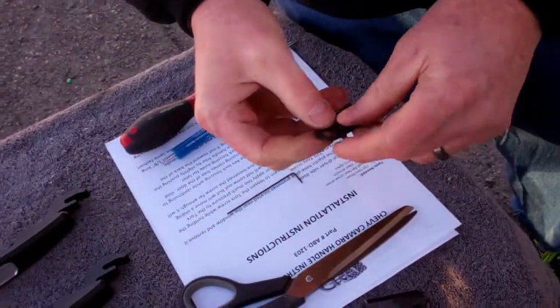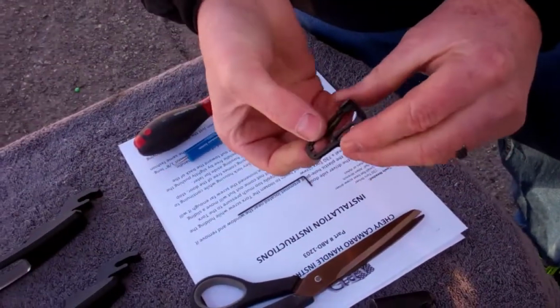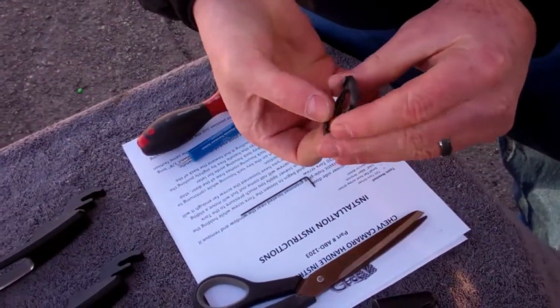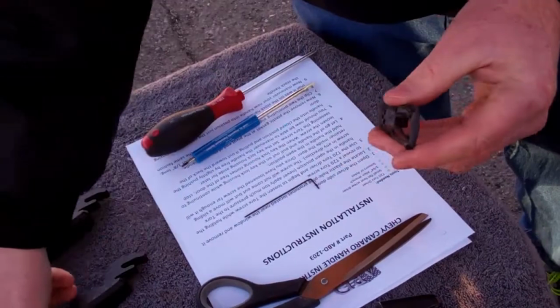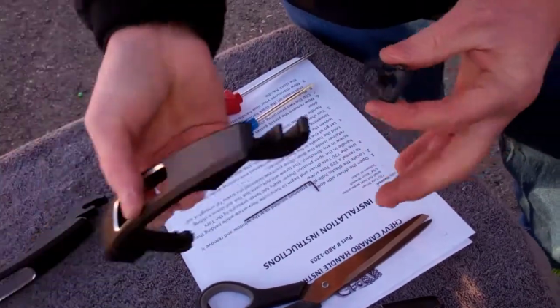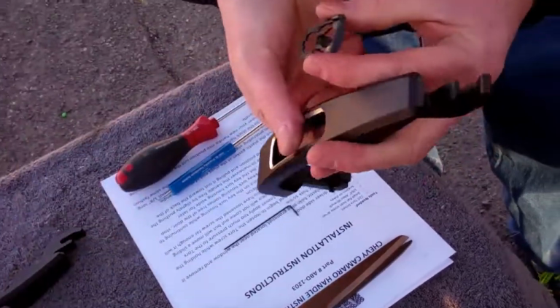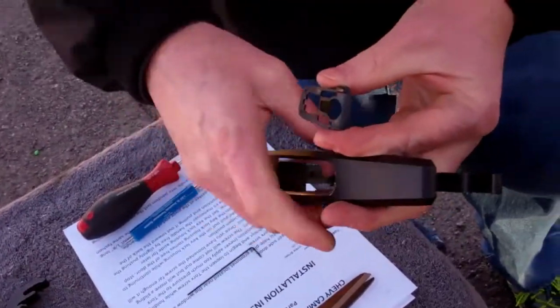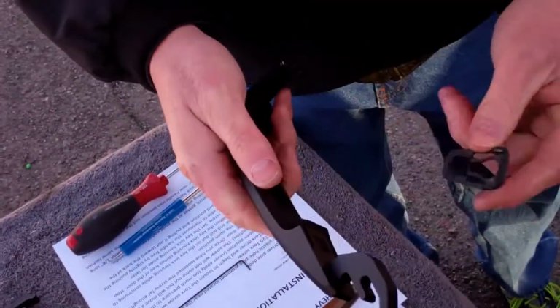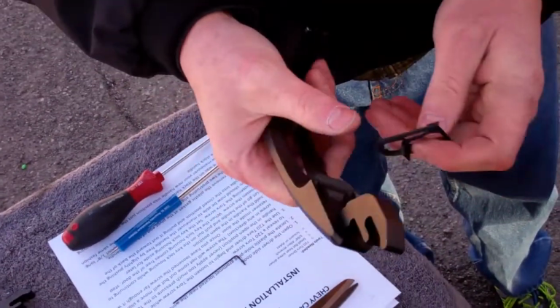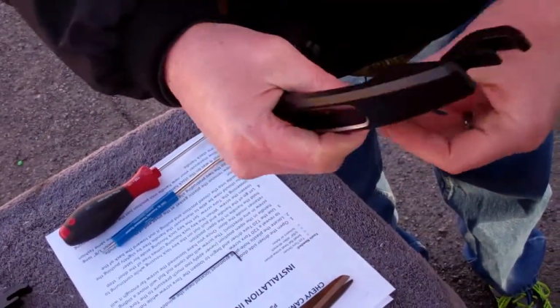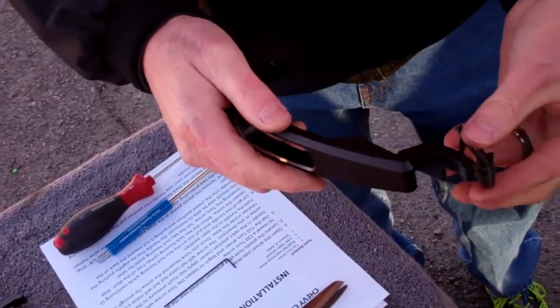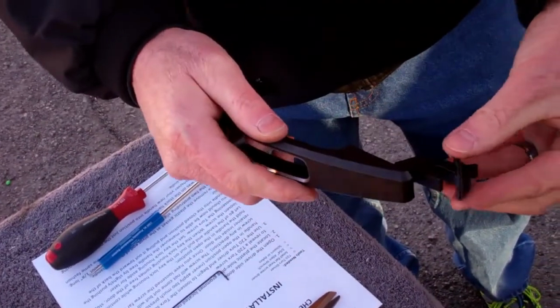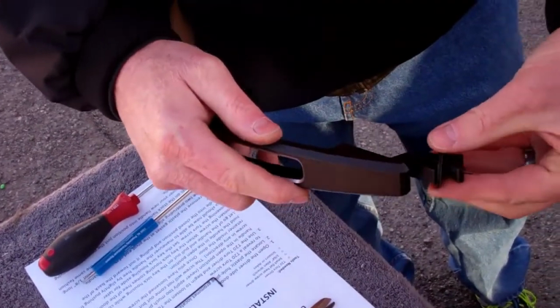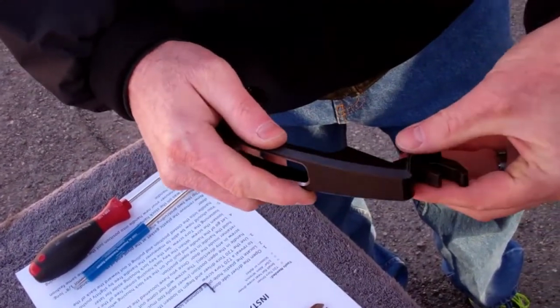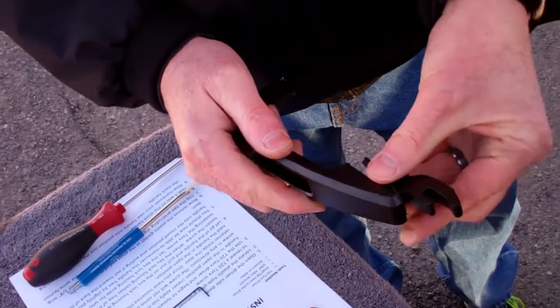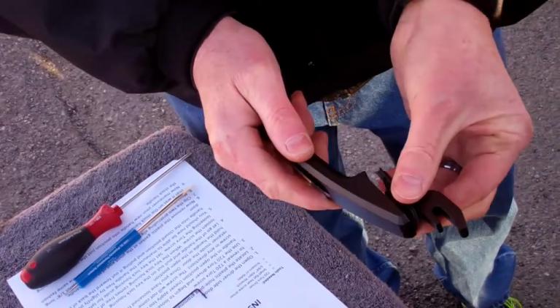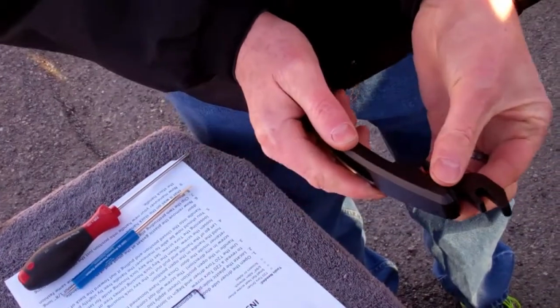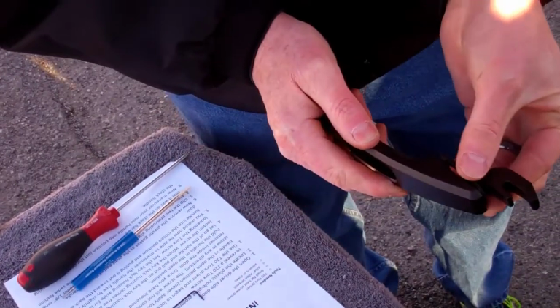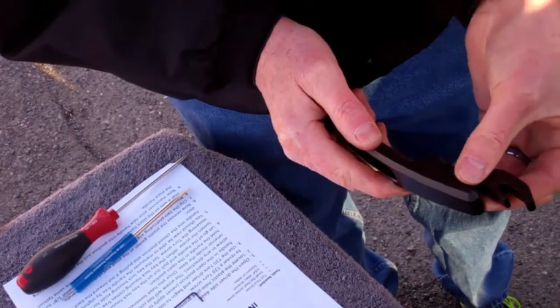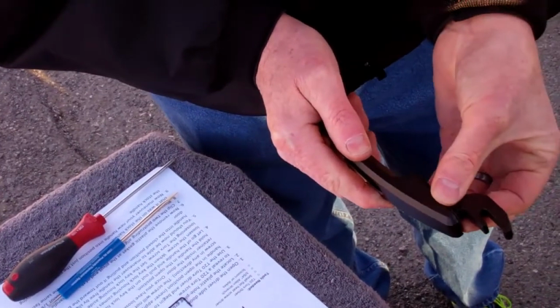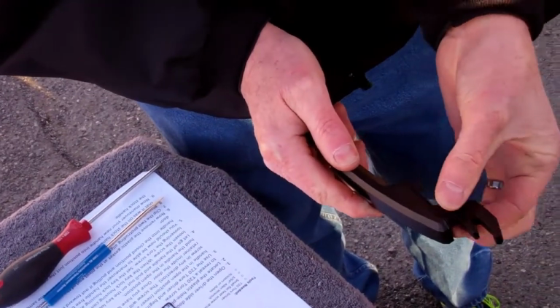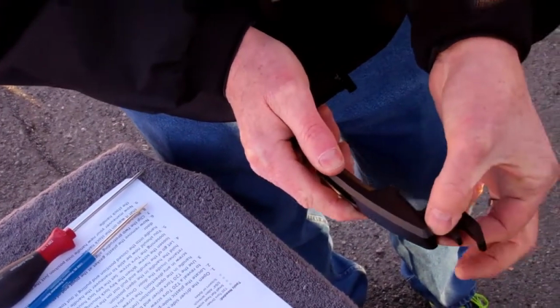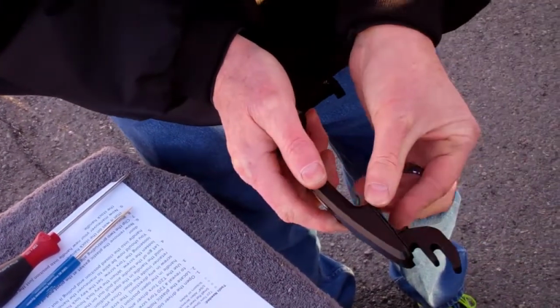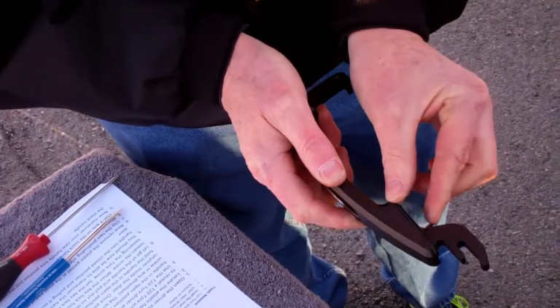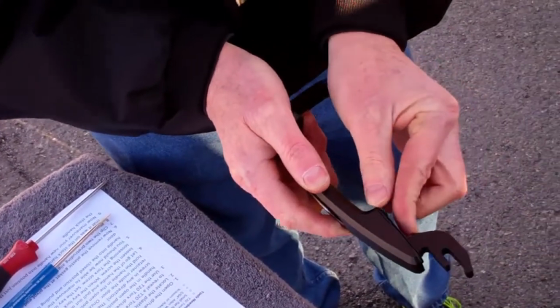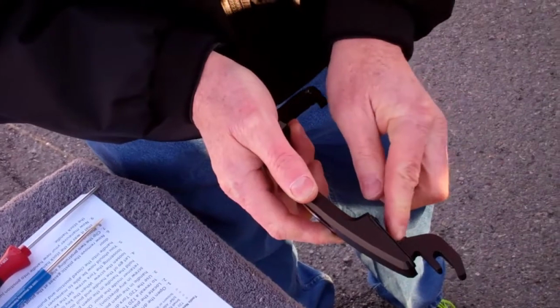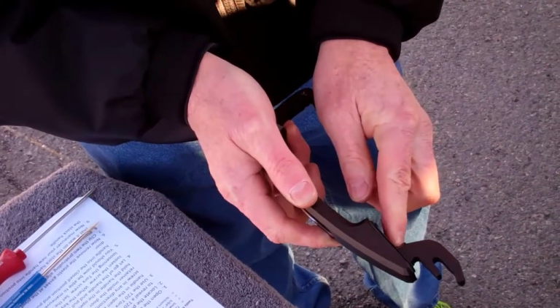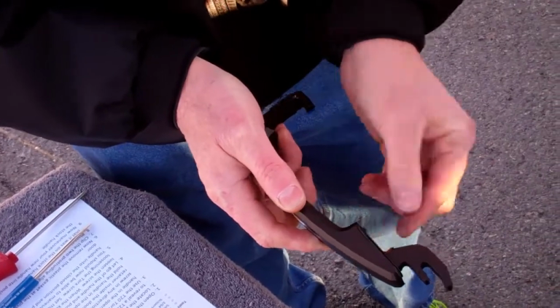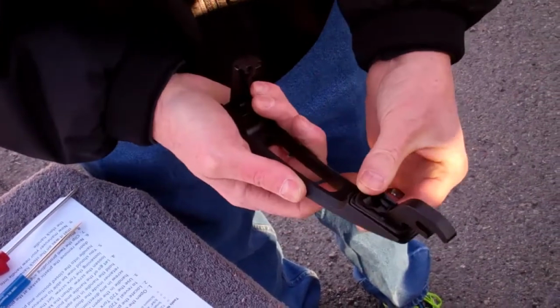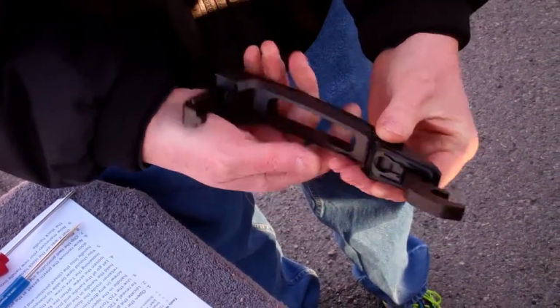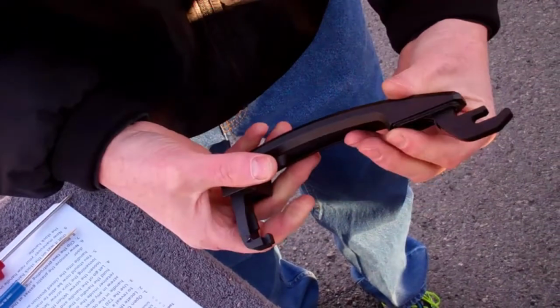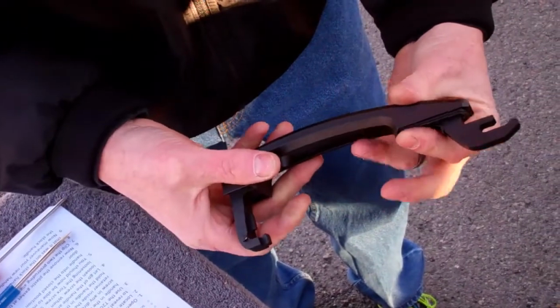Now take the plastic grommet, line it up on your new handle just the same way that it came off of the stock handle. Make sure it catches in the back there, and then it should clip into the front here, and now it's properly attached.